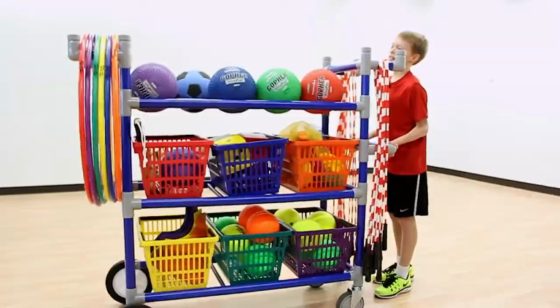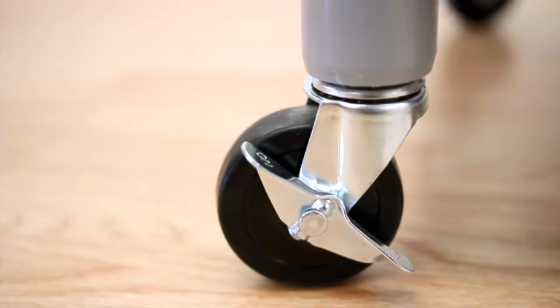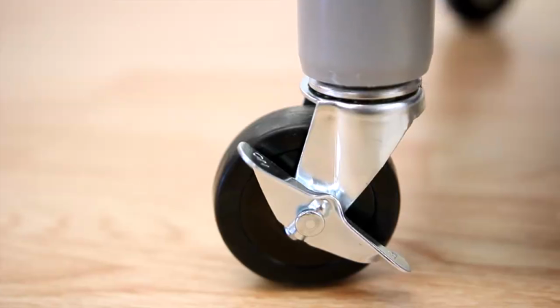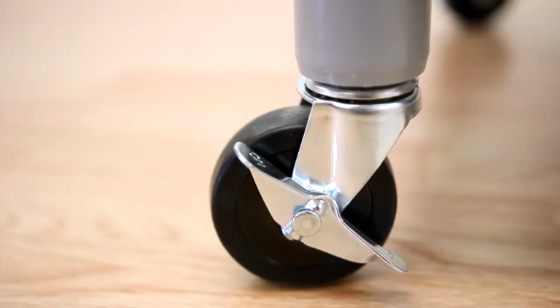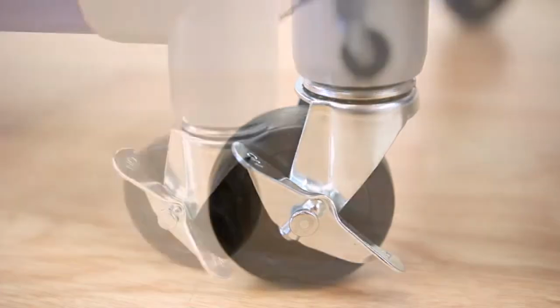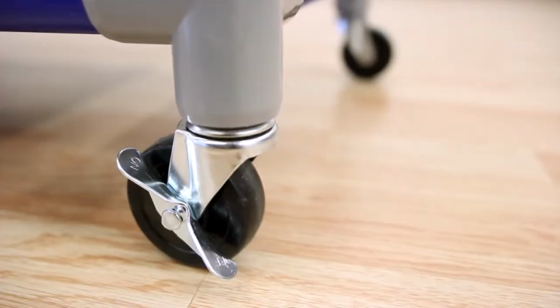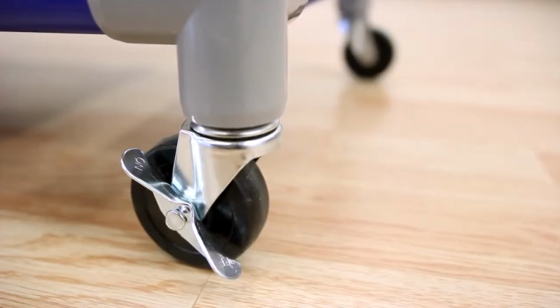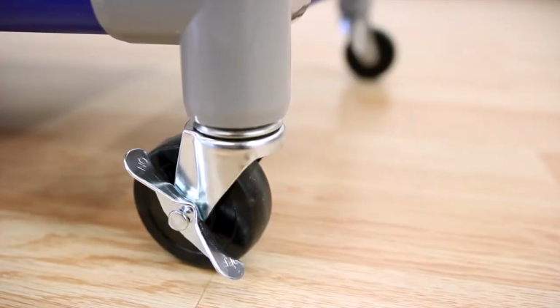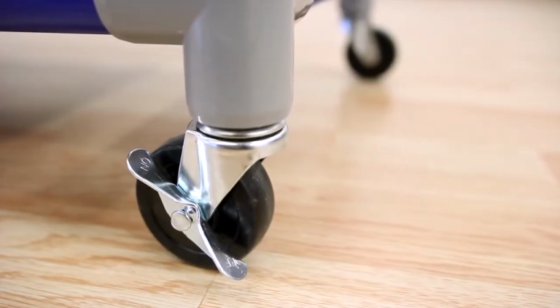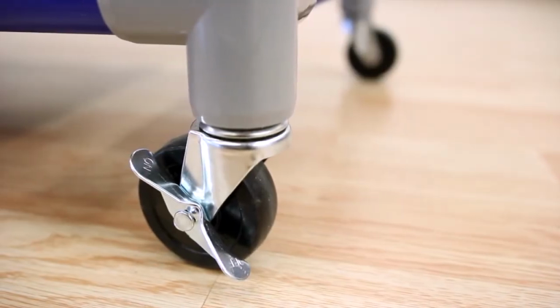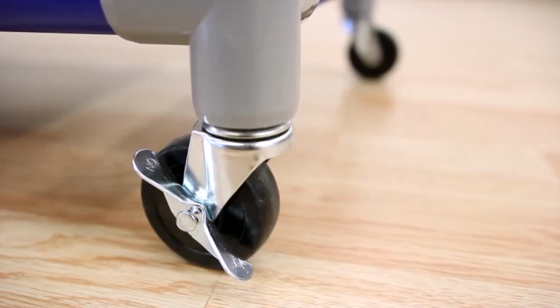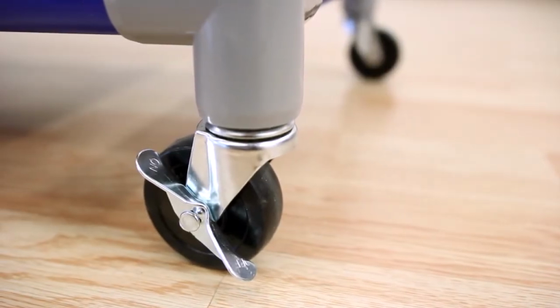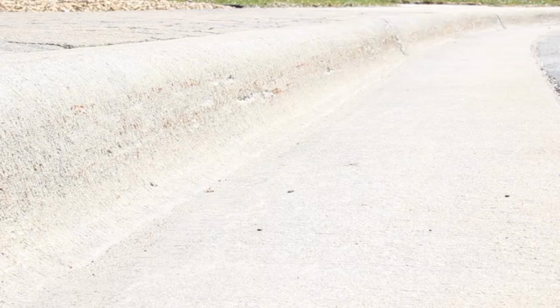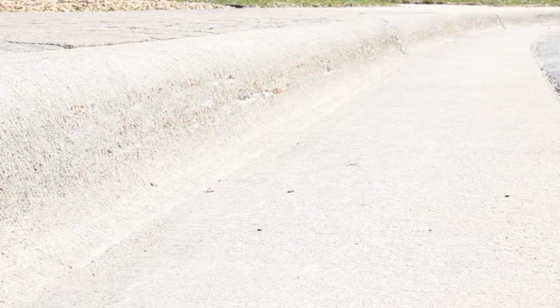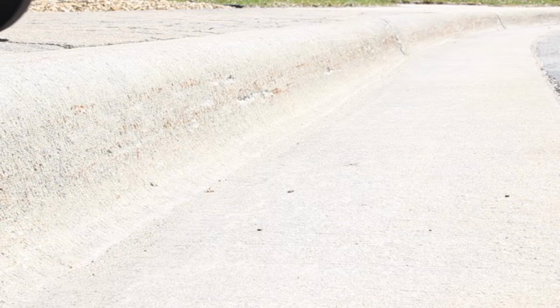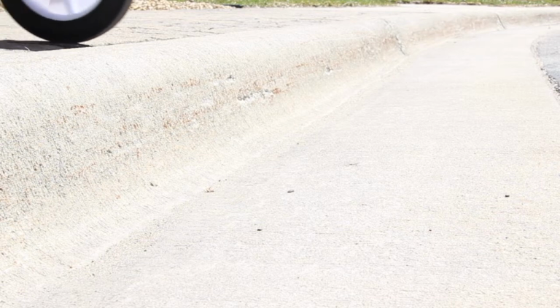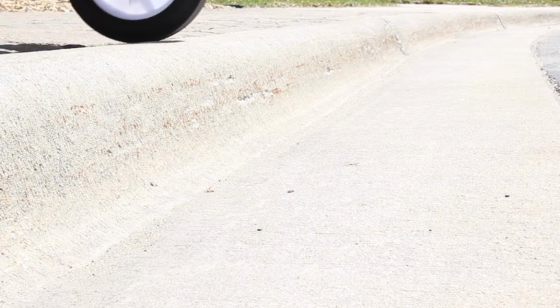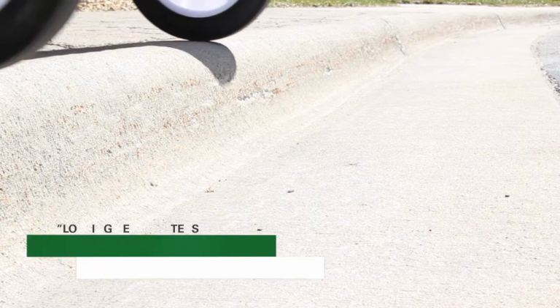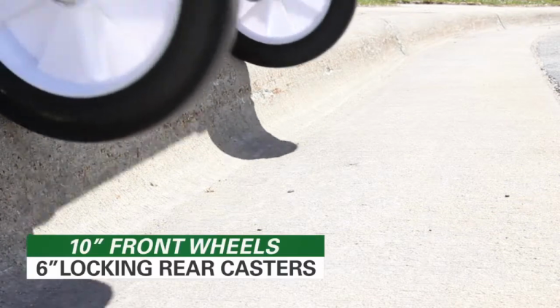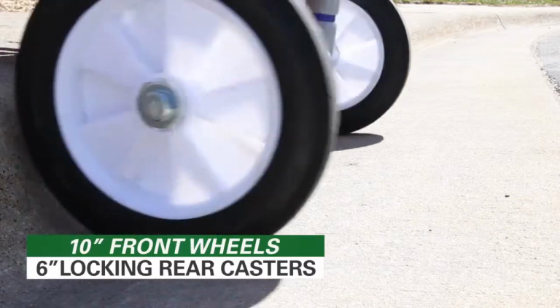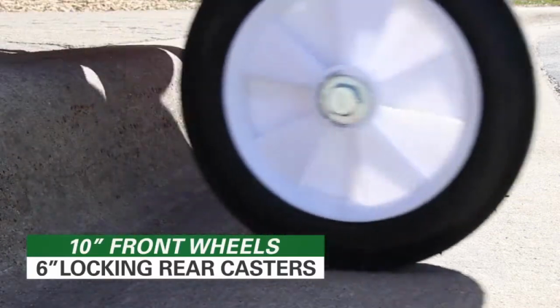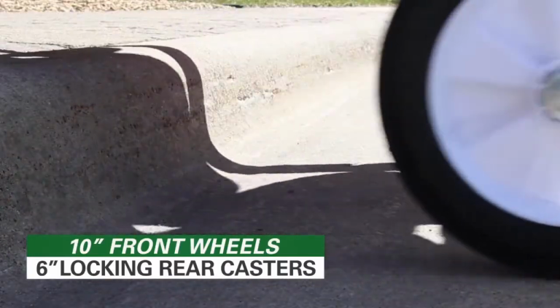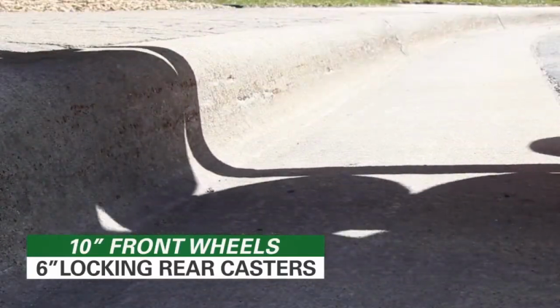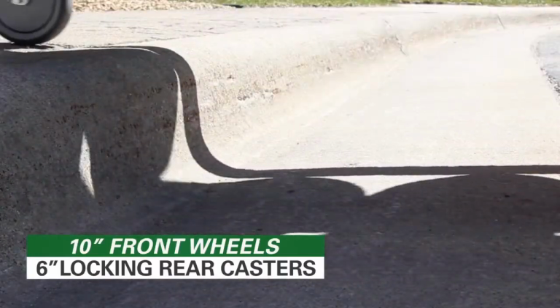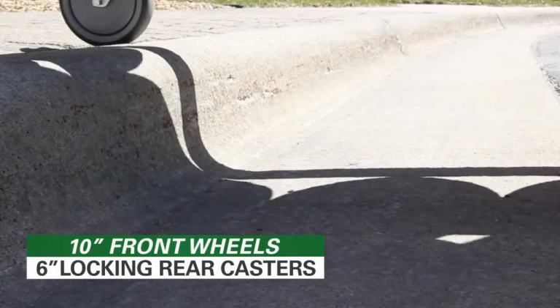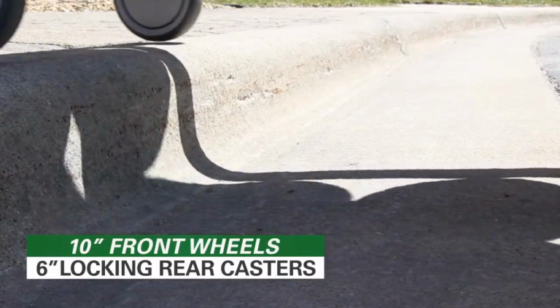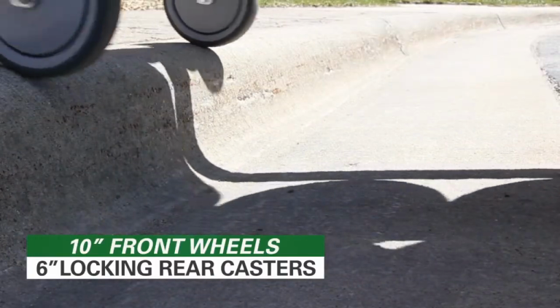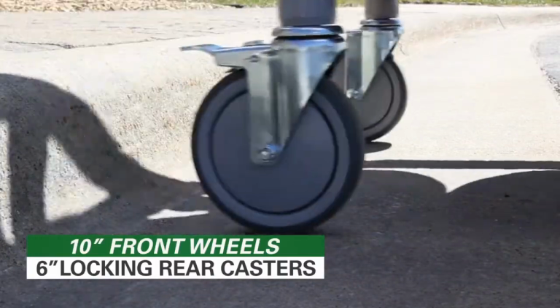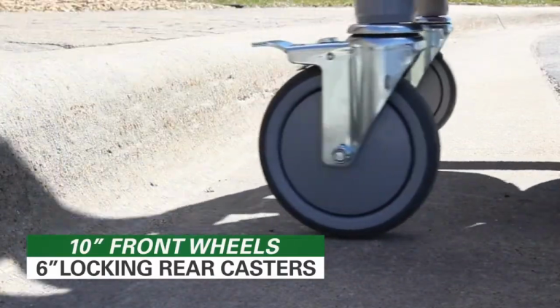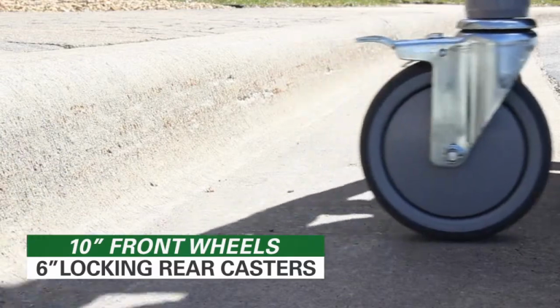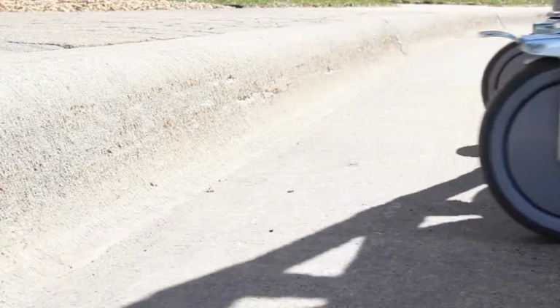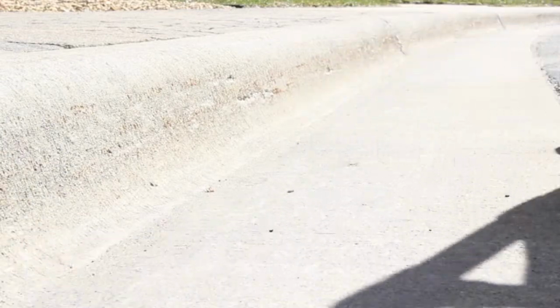Choose the indoor cart, which features three-inch smooth rolling casters with pedal locks, or choose the all-terrain cart that goes anywhere with its 10-inch front wheels and six-inch swivel caster rear wheels with pedal locks.